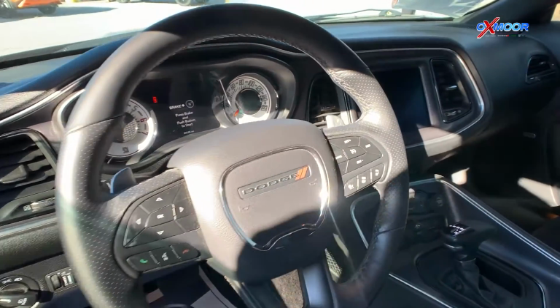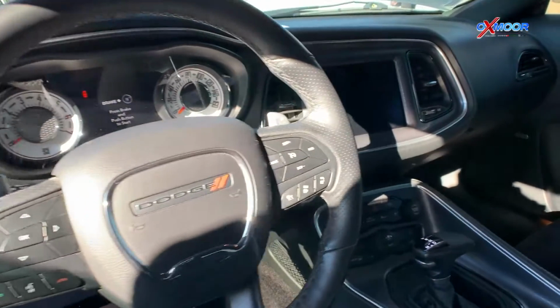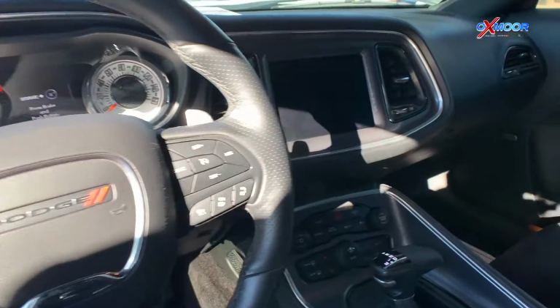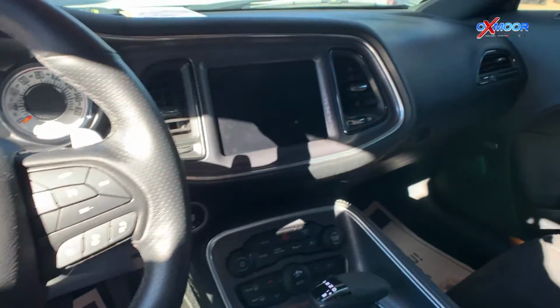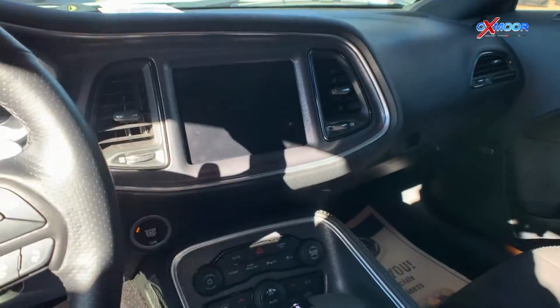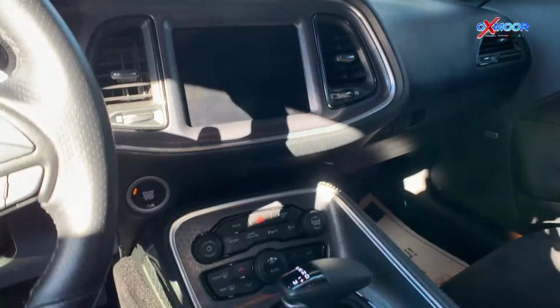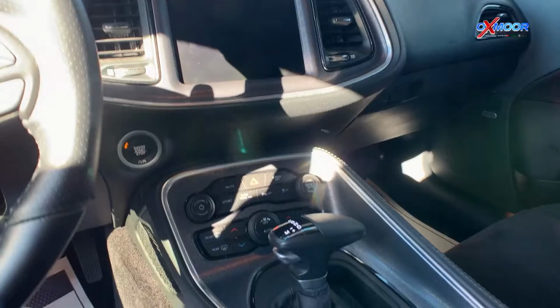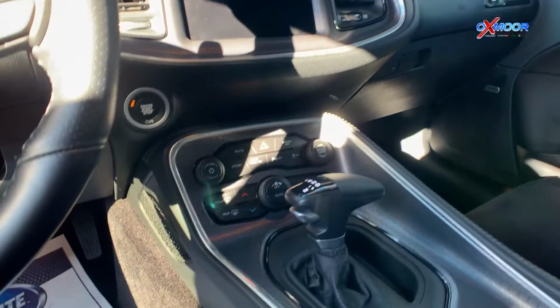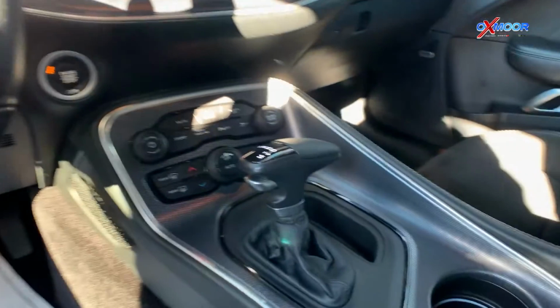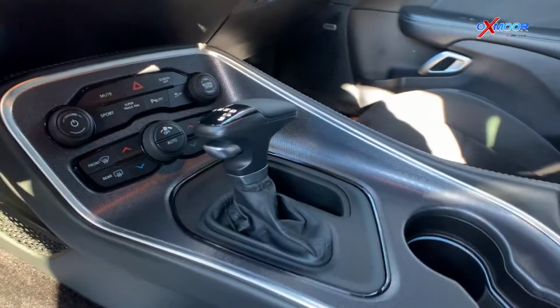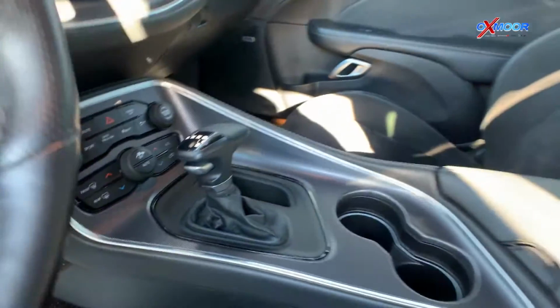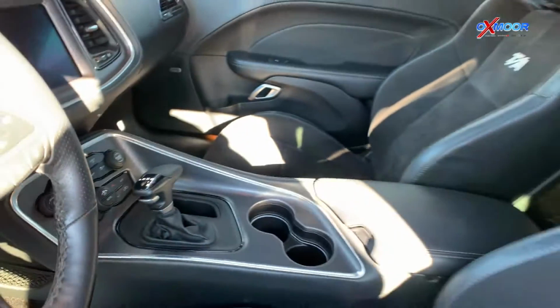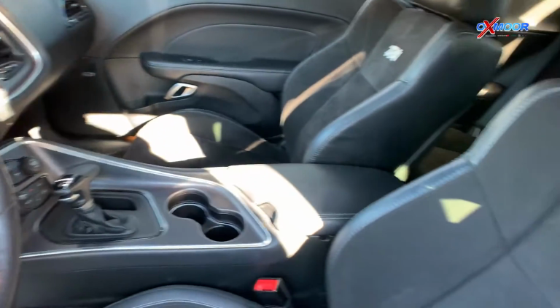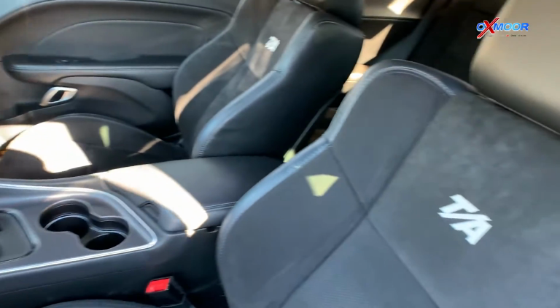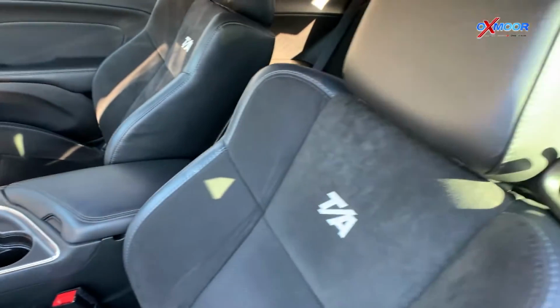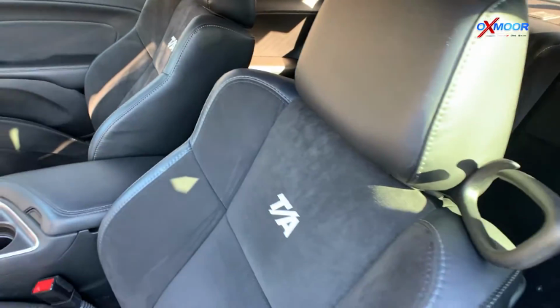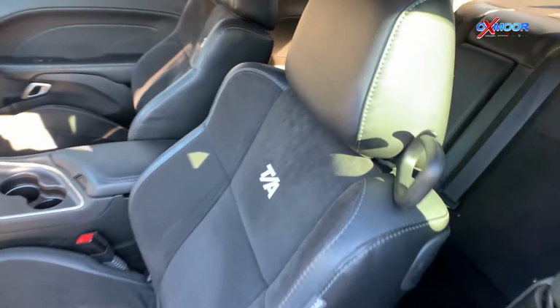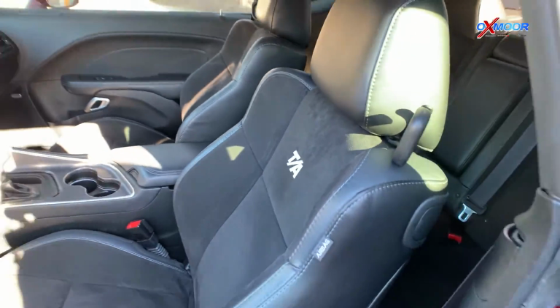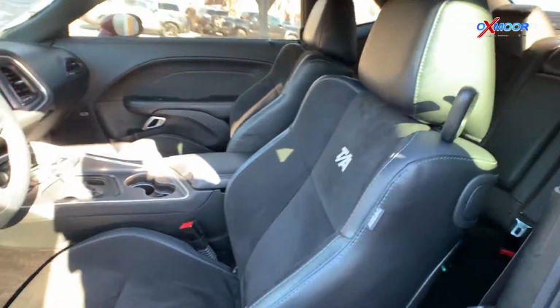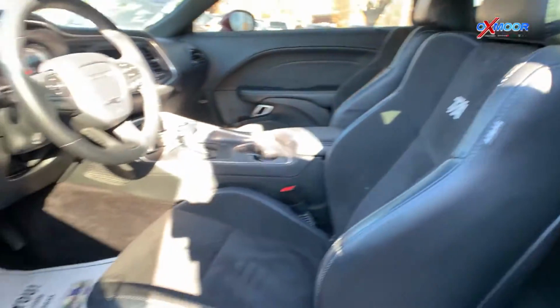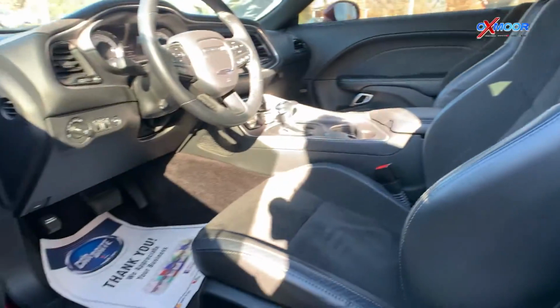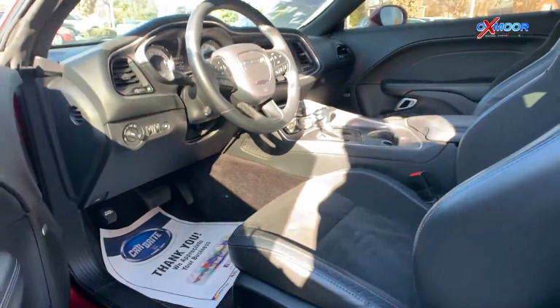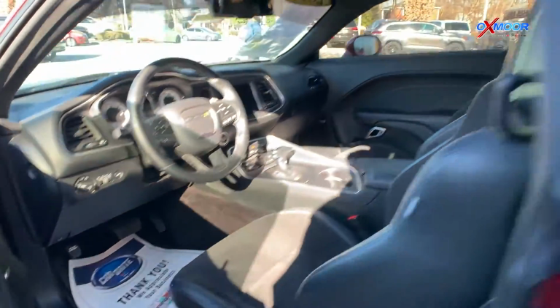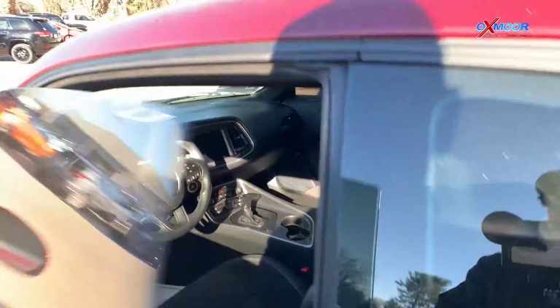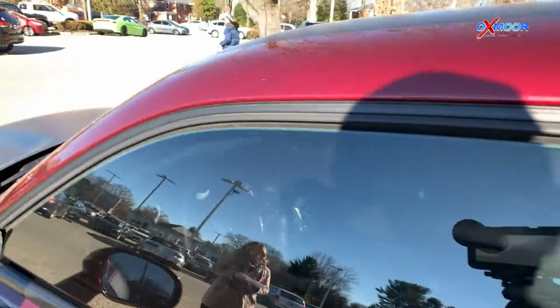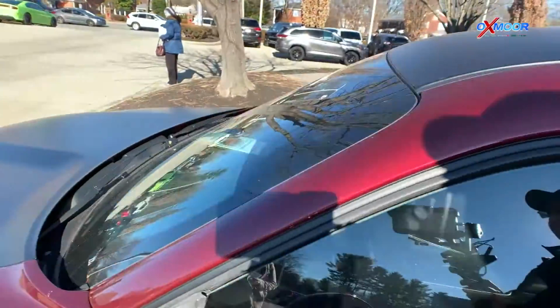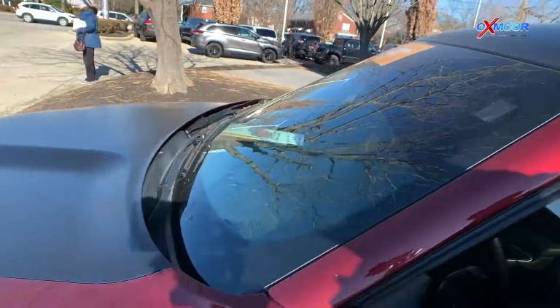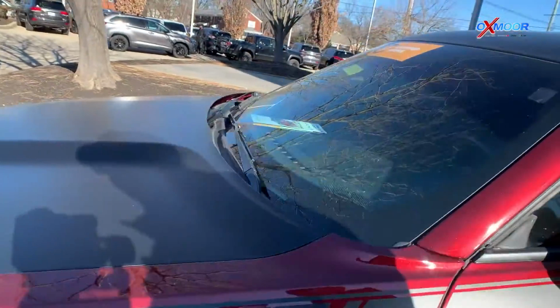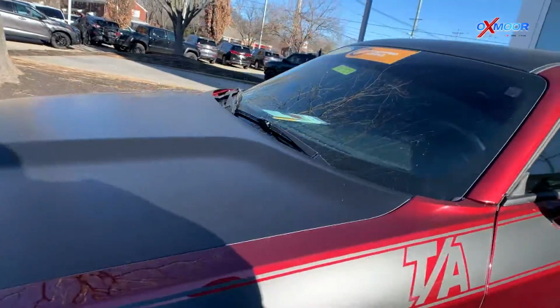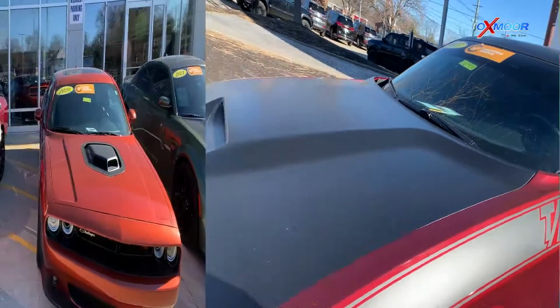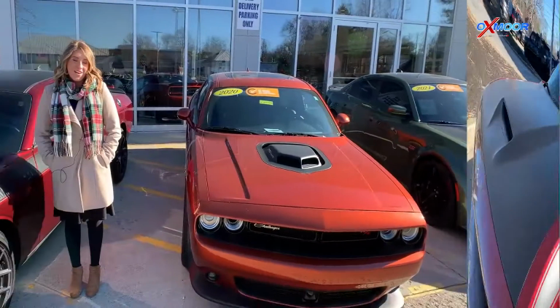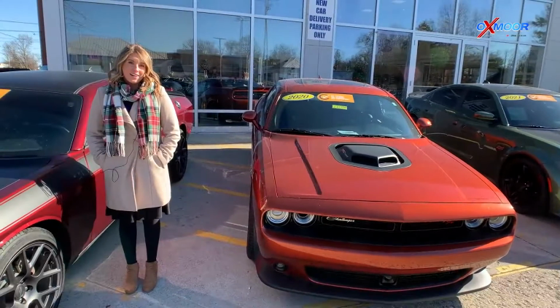It also has the Tech and Driver Convenience Group, sports suspension, and performance steering. The interior is in black heated and ventilated leather. Mileage is 30,050 and the price is $34,000.